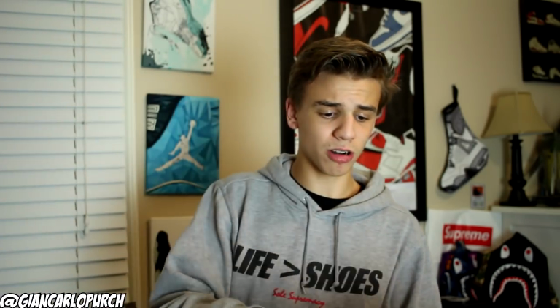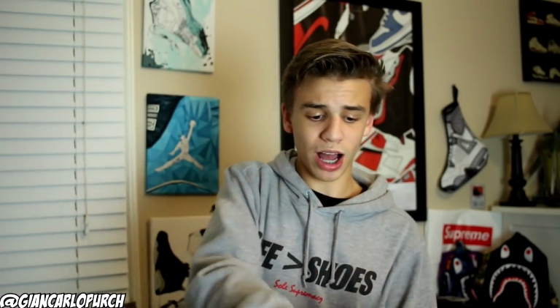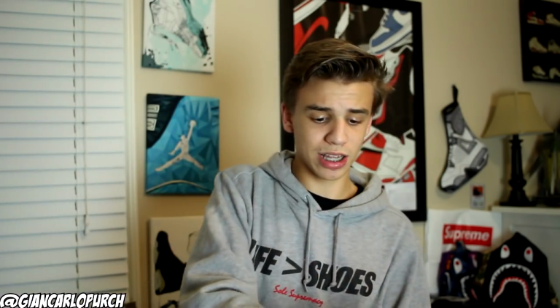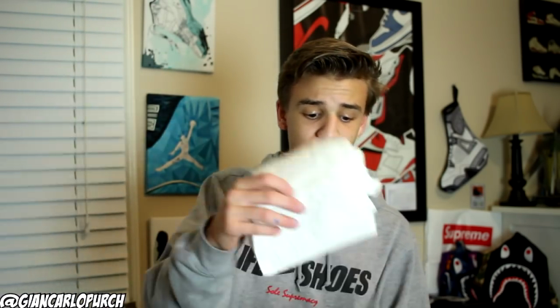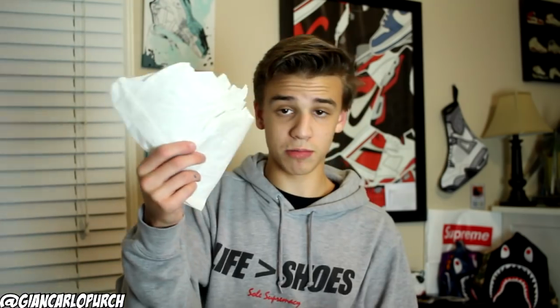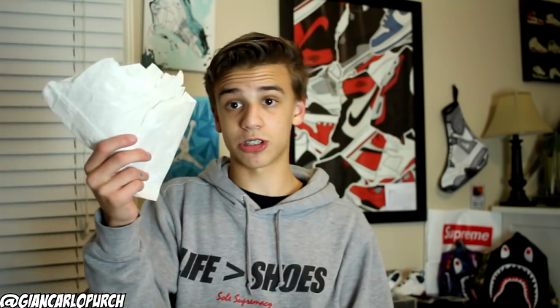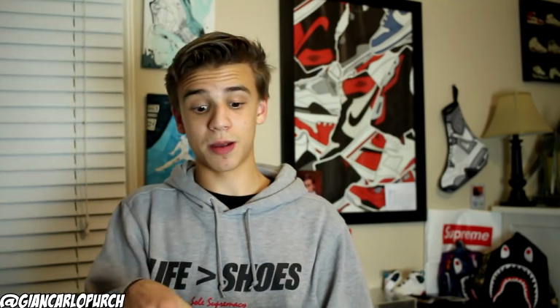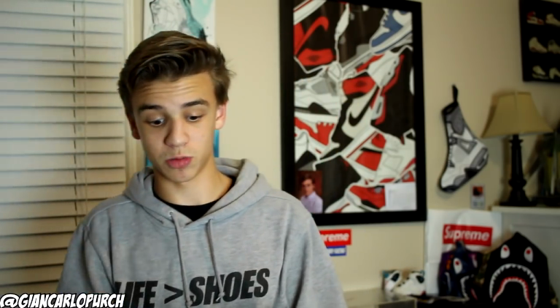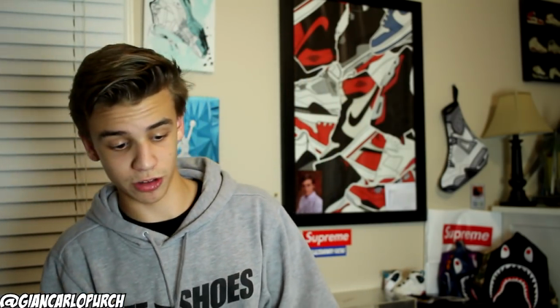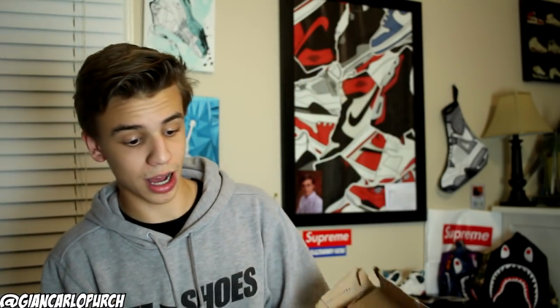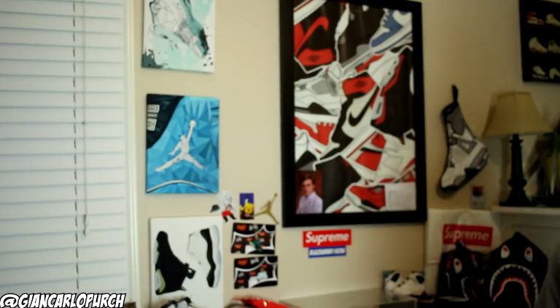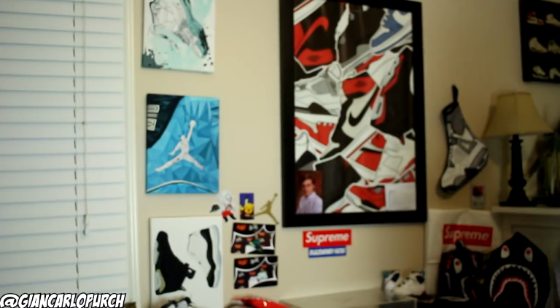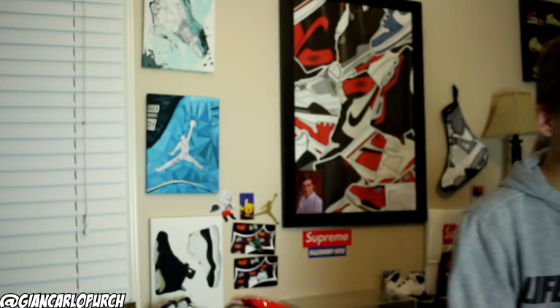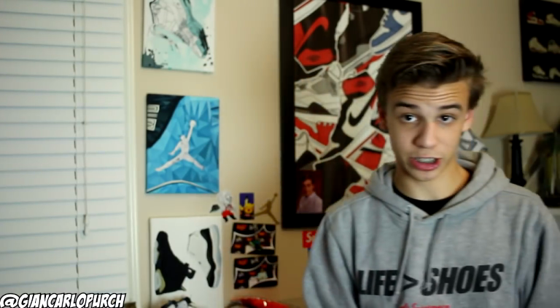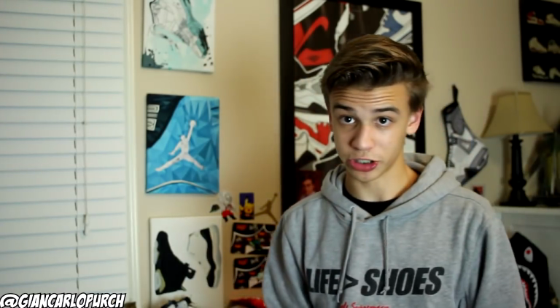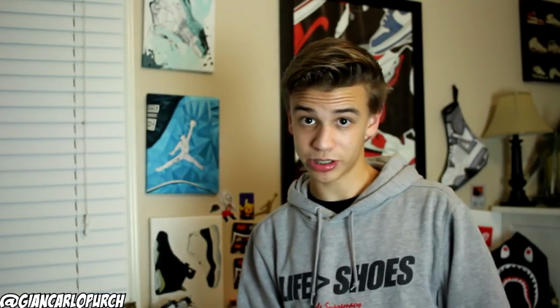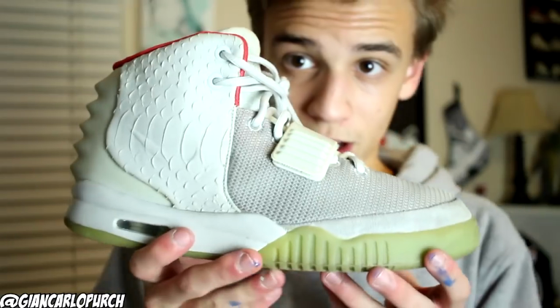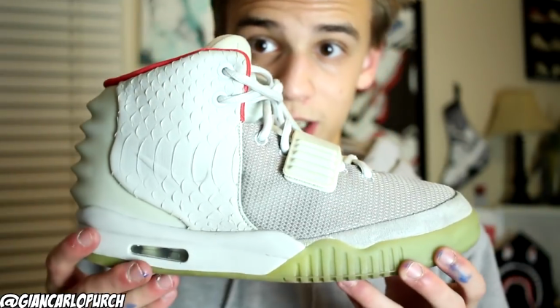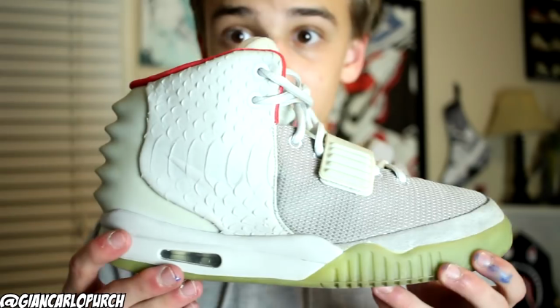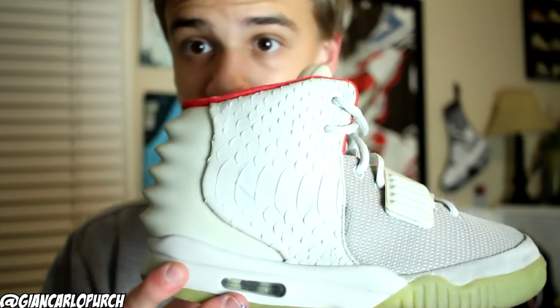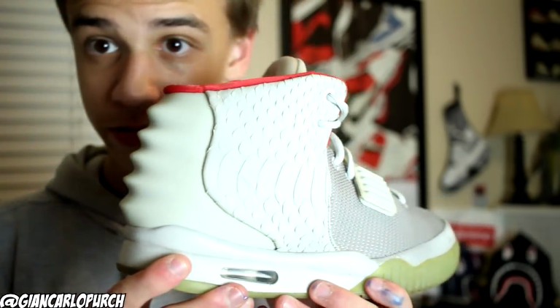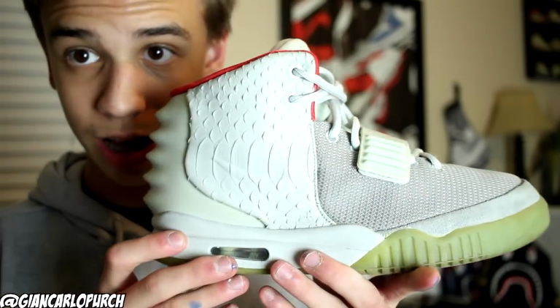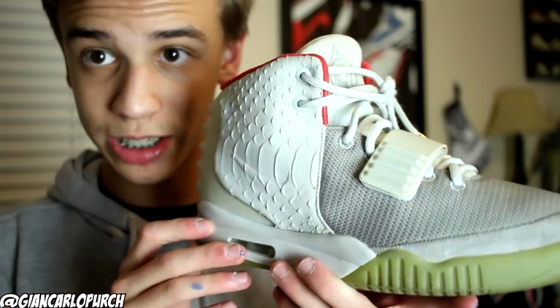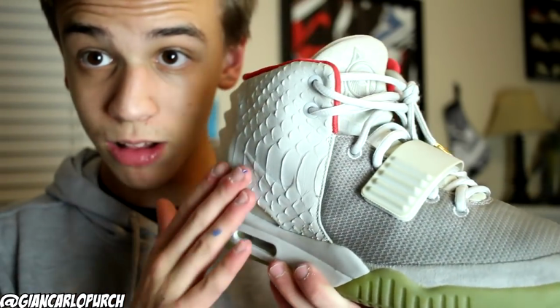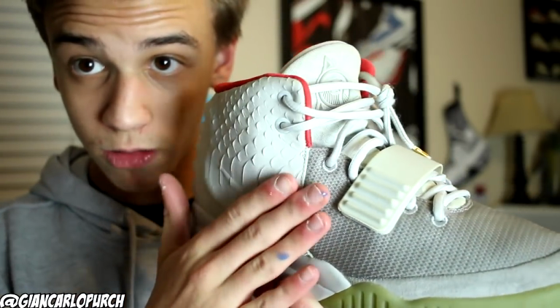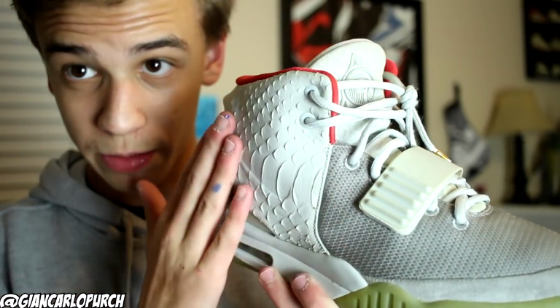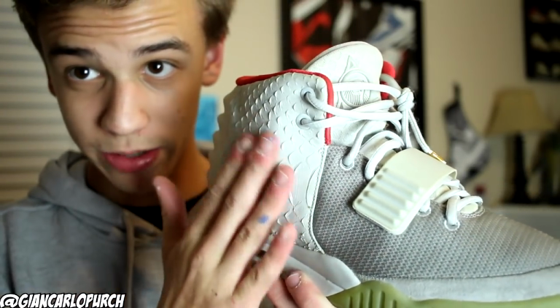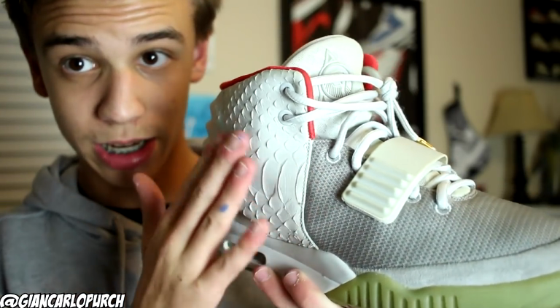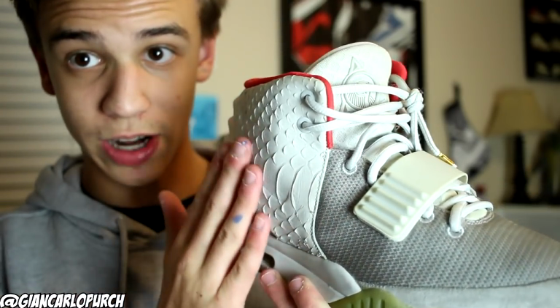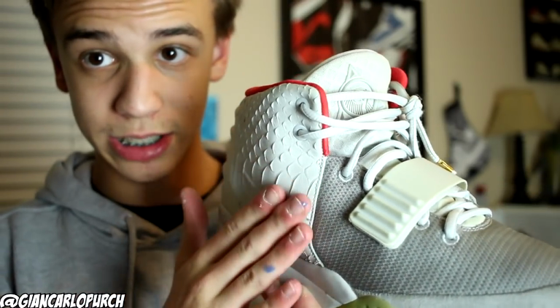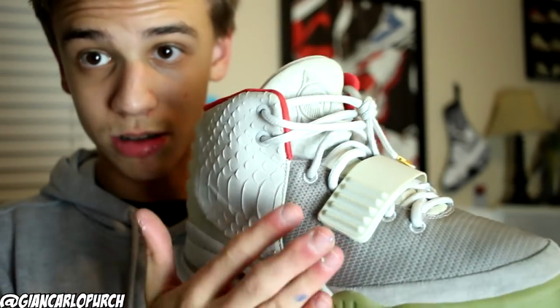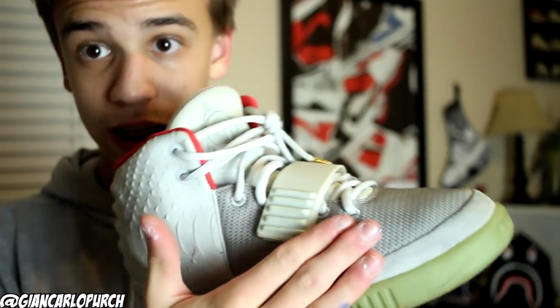It also came with a Ruvilla bag — not sure why — and the original paper for the box as well. Now let's get into the actual shoes. Right off the bat you can see that nice dragon scale on the side.